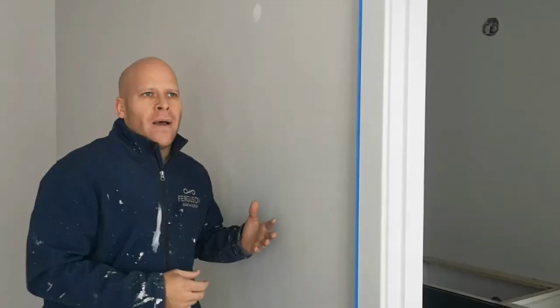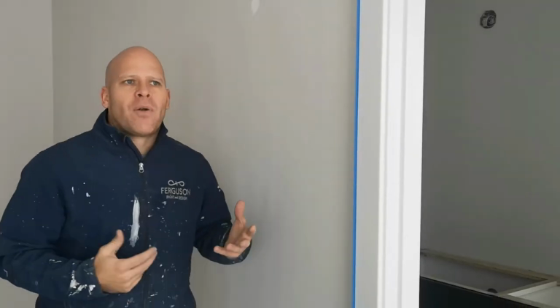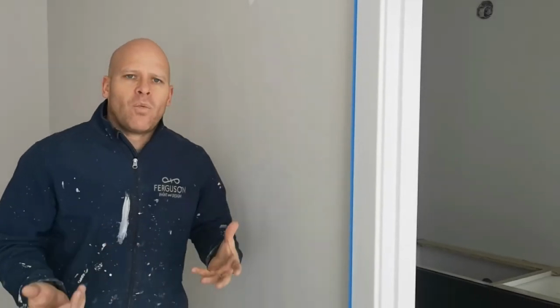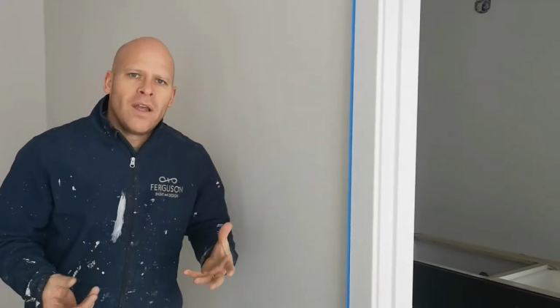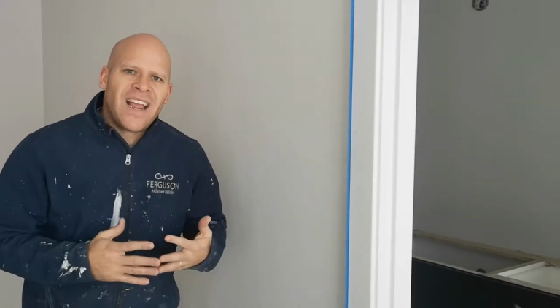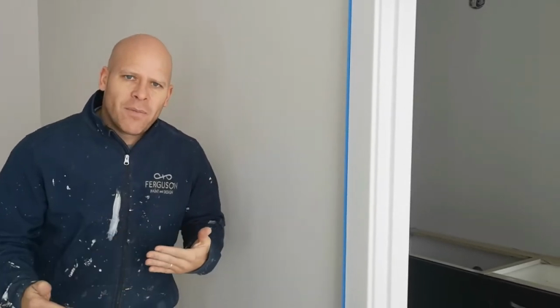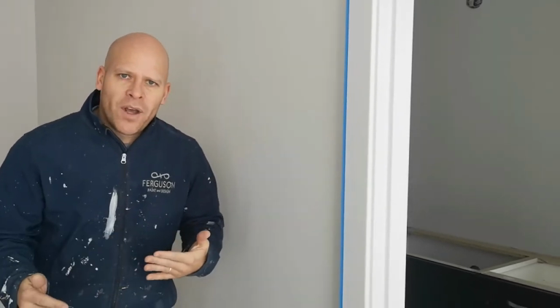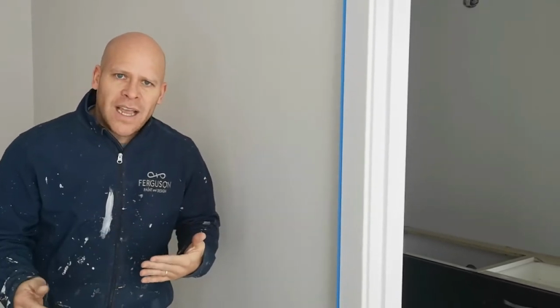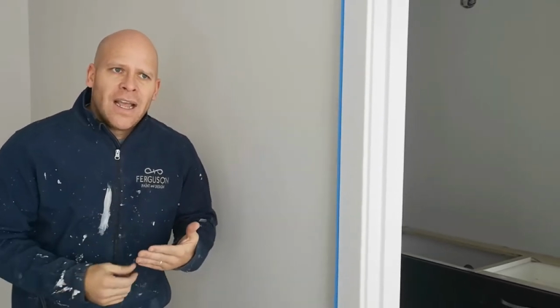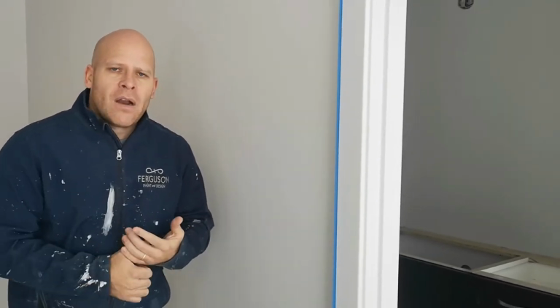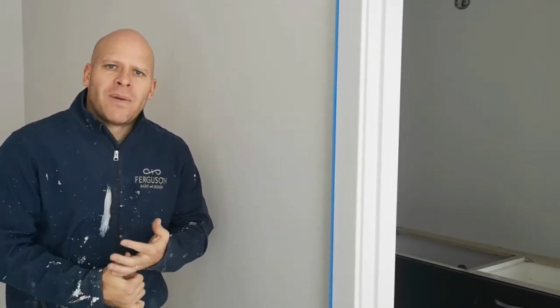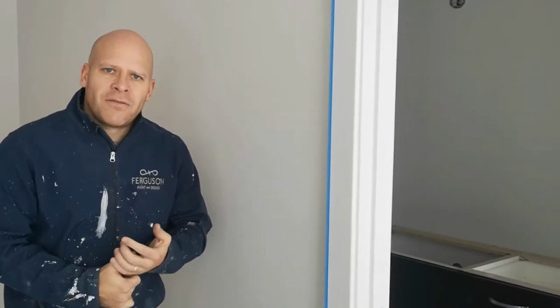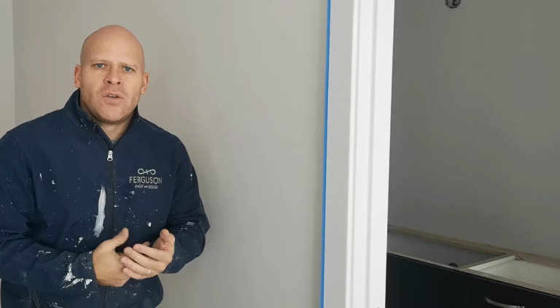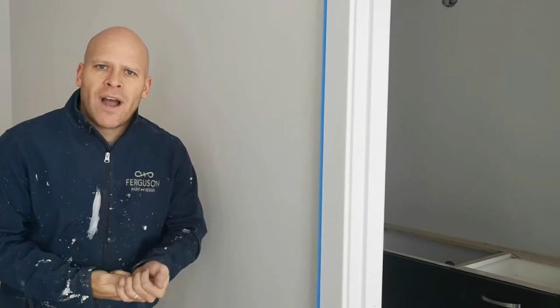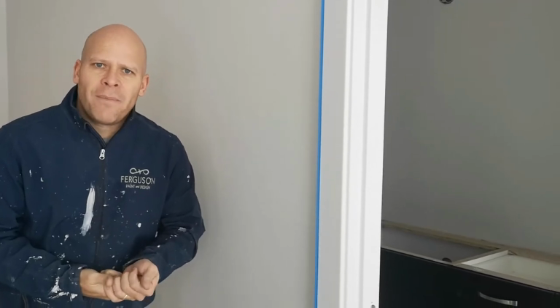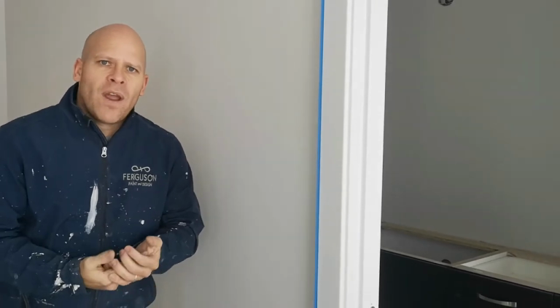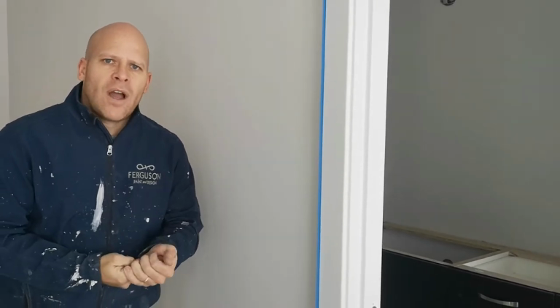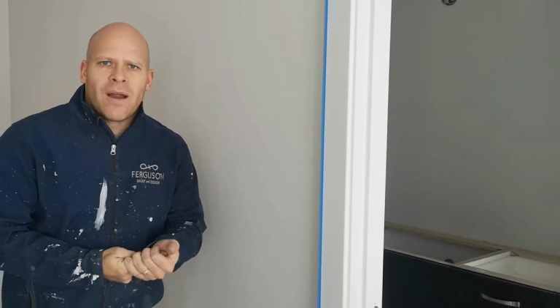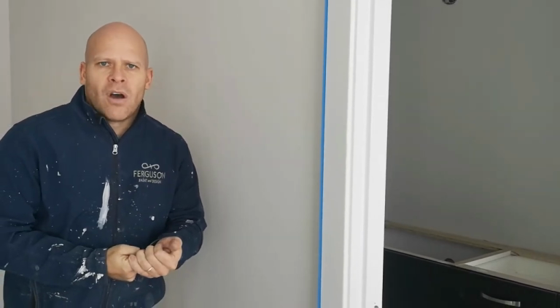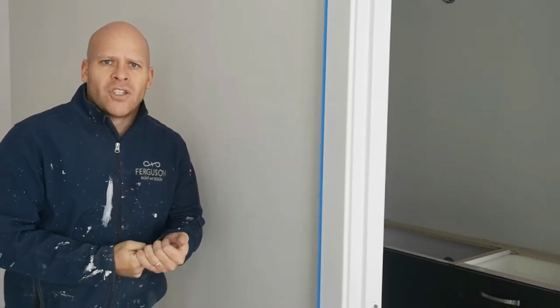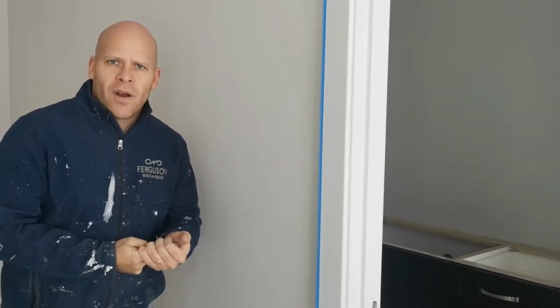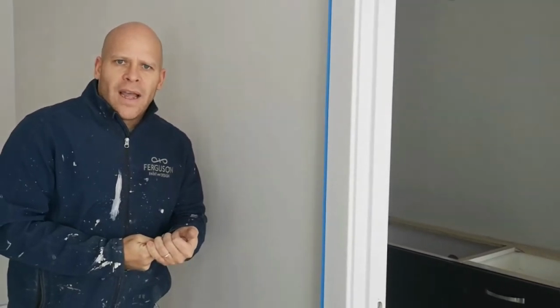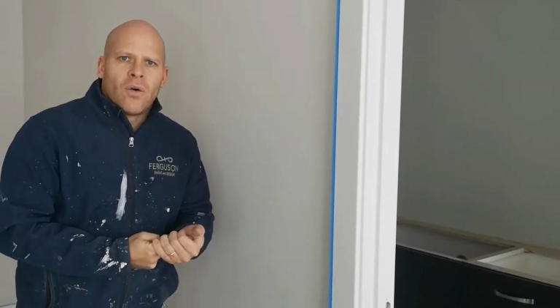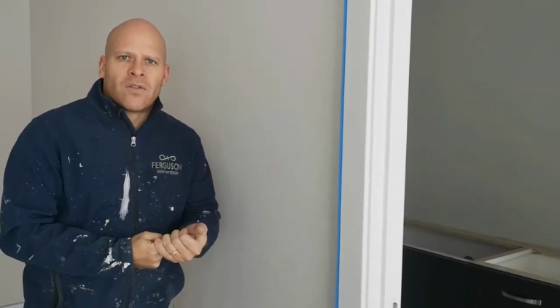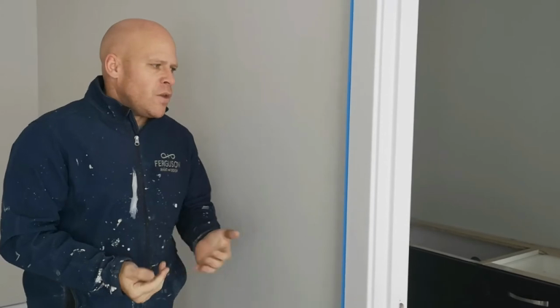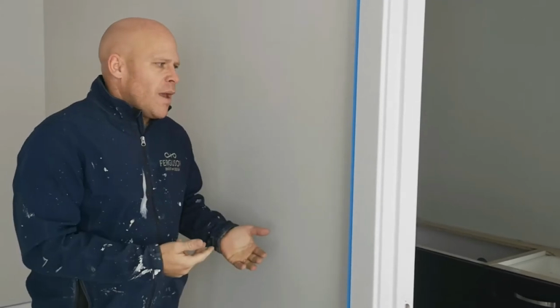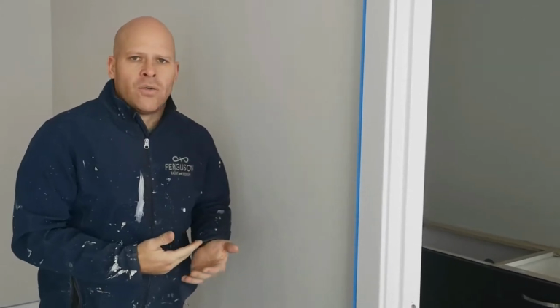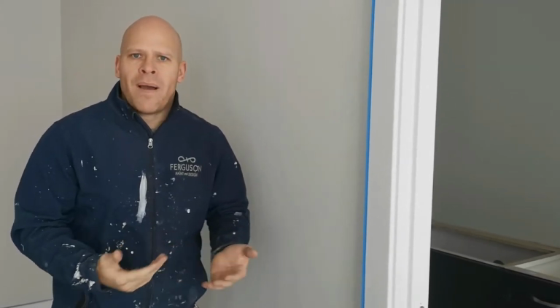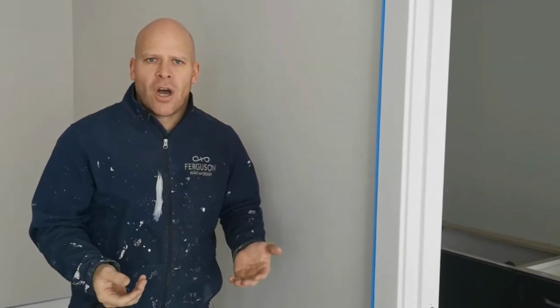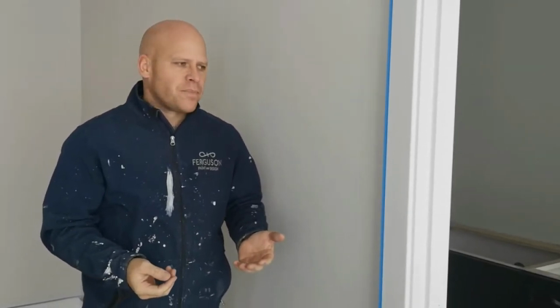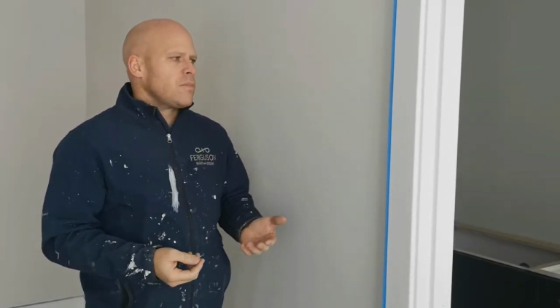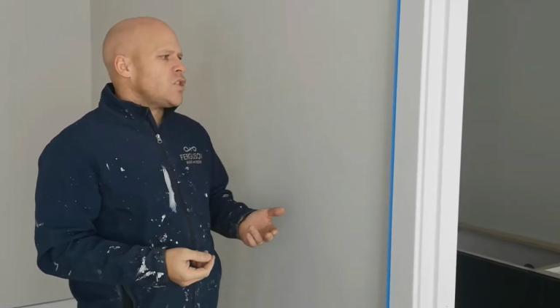Paint and primers in one — stay away from them 100%. They're expensive and you're going to use more of it. Regular drywall primers are much cheaper, and that's why we use them — they do the best job.